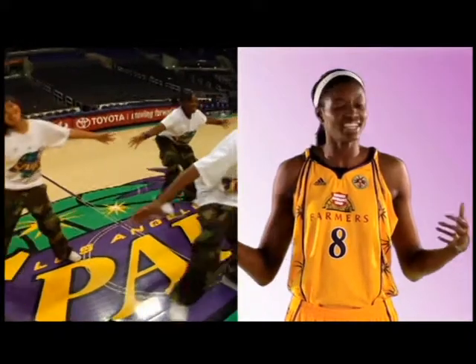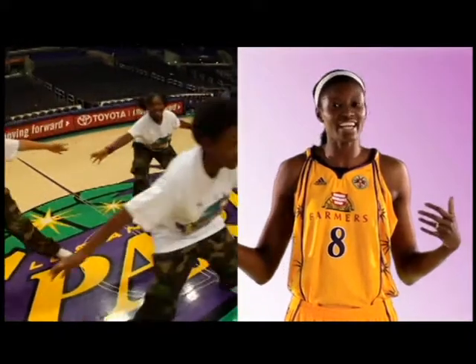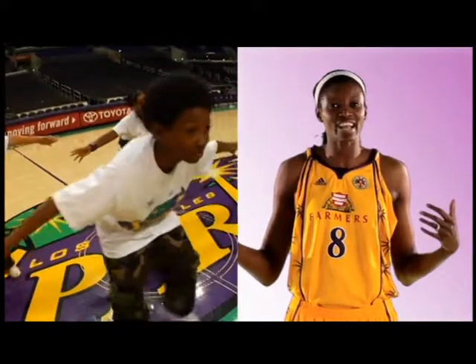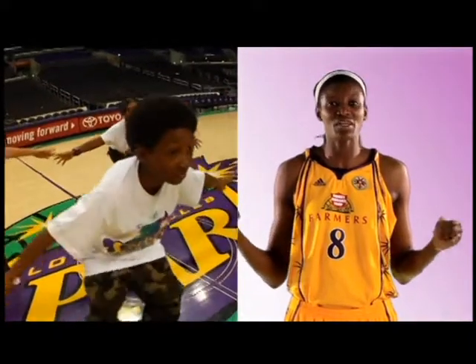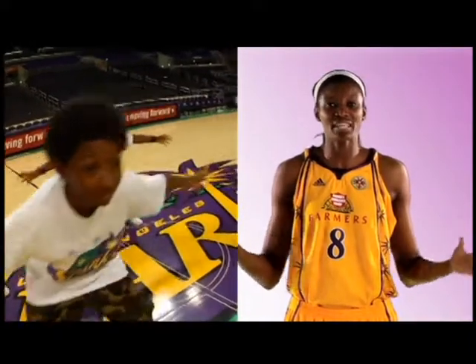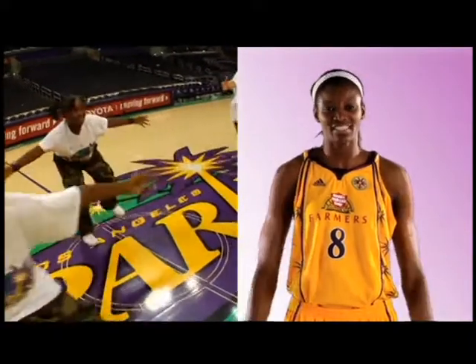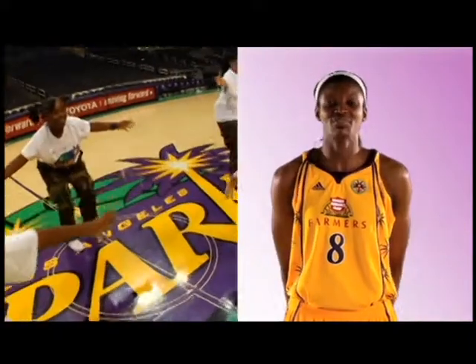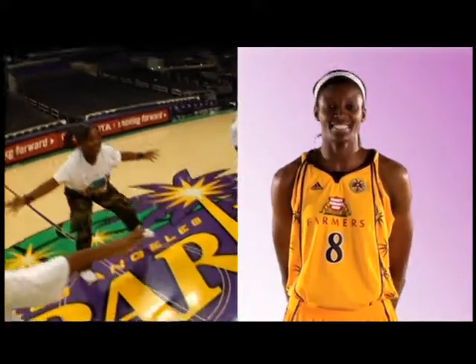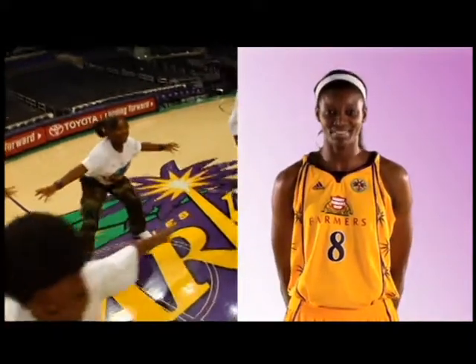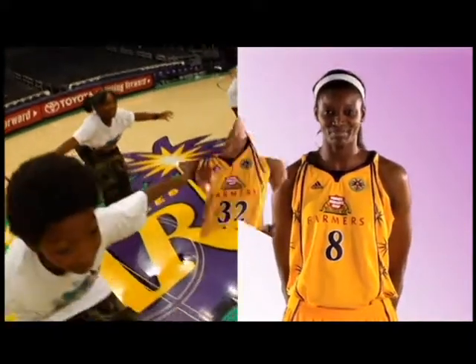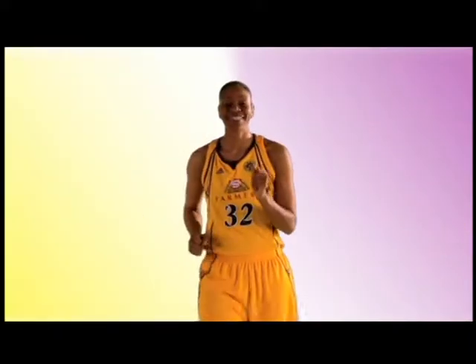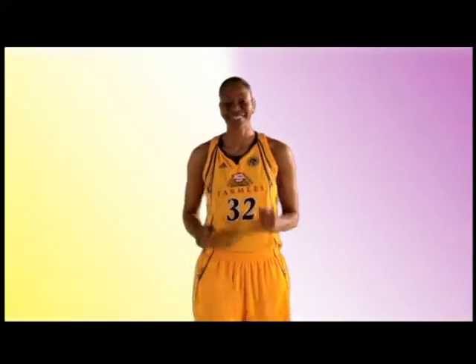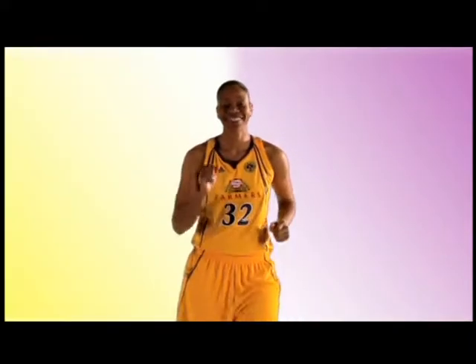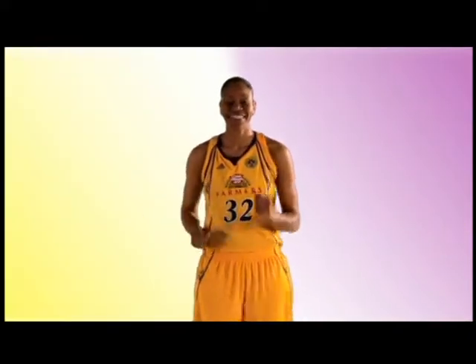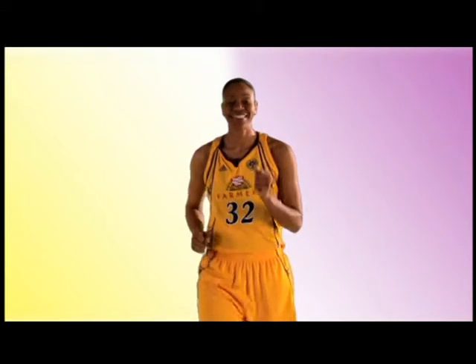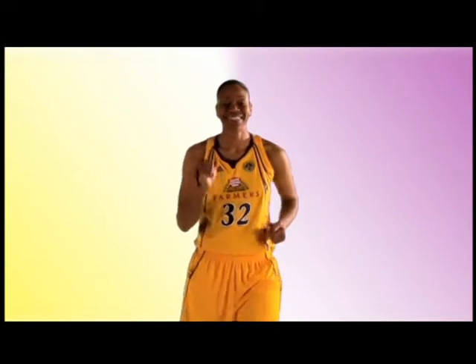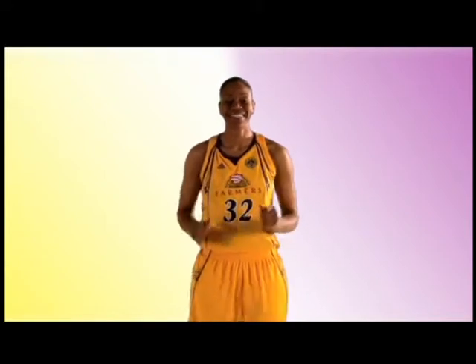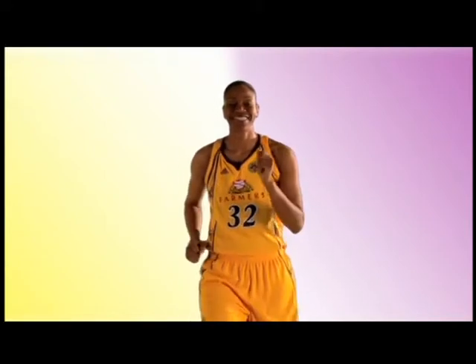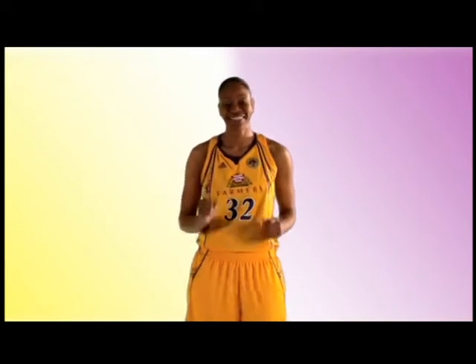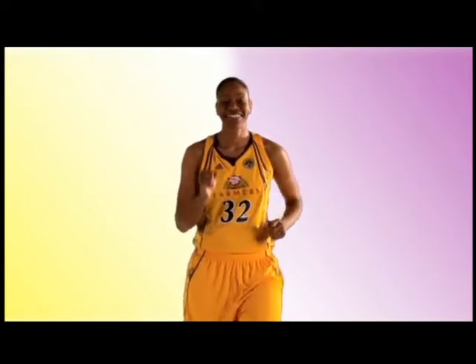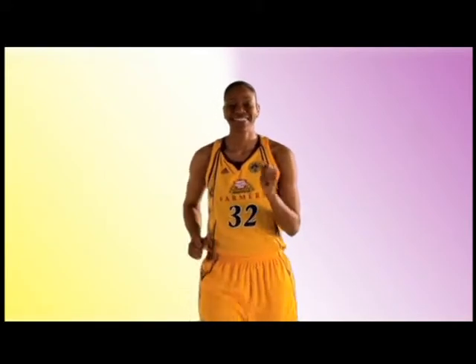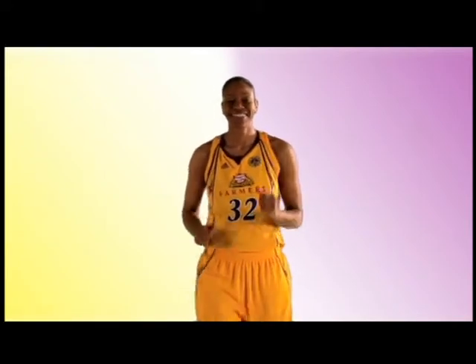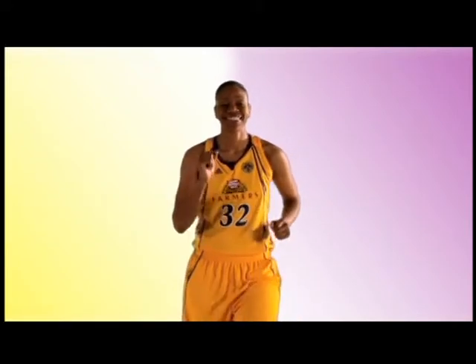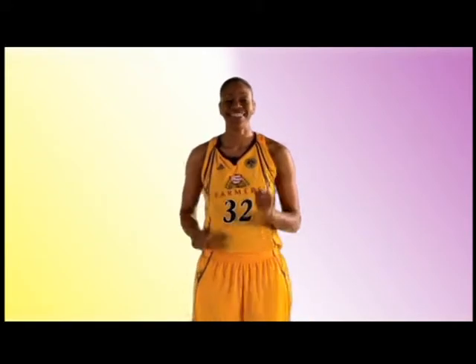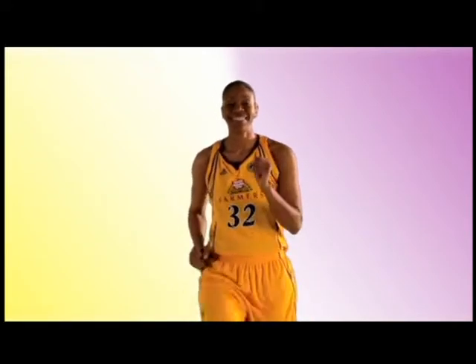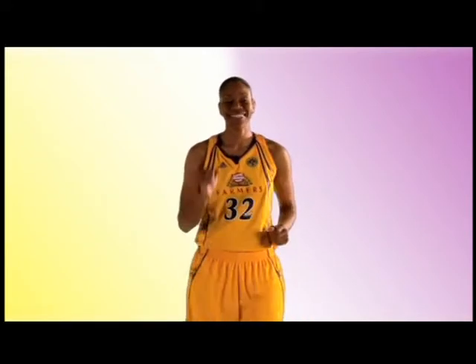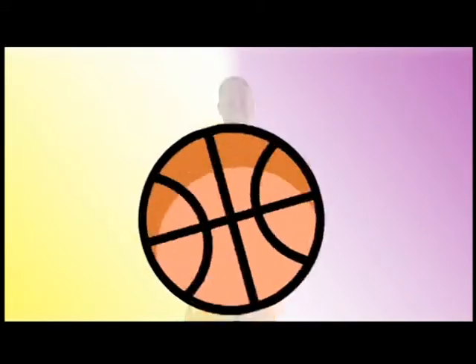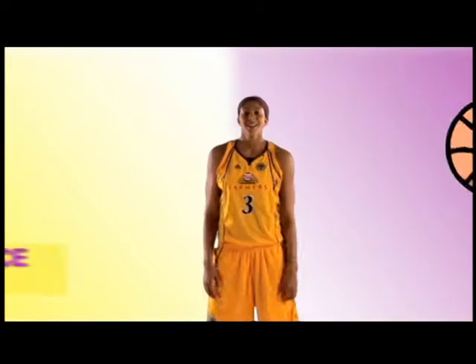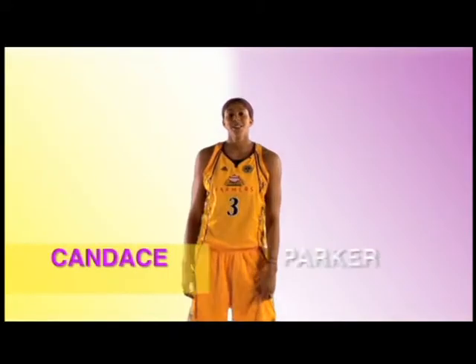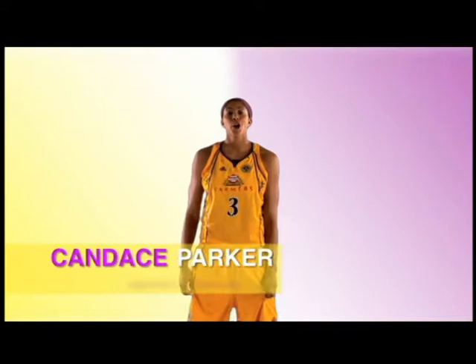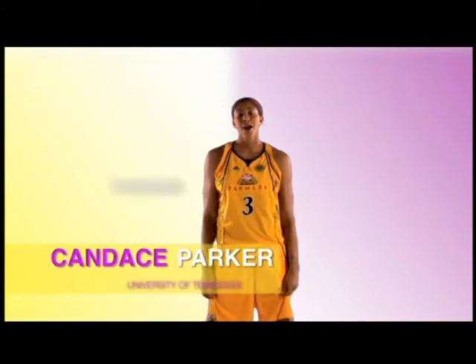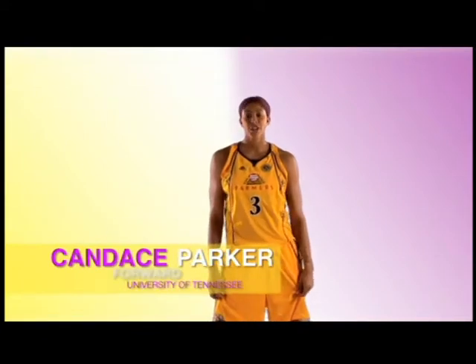Inside or out, being active is fun. Let's keep marching. This is the Parker Power Jam.